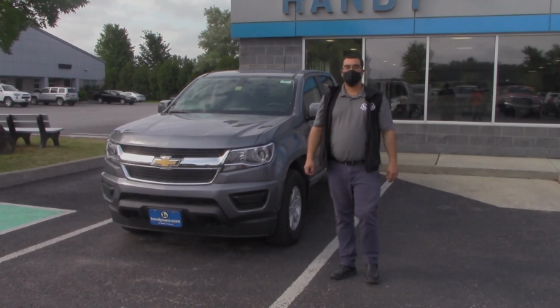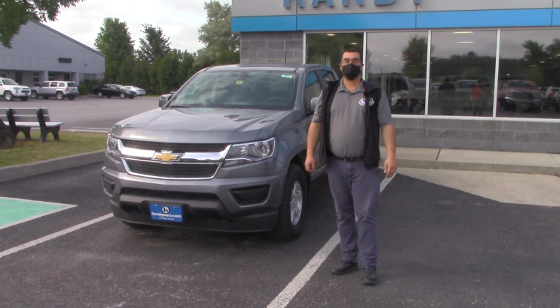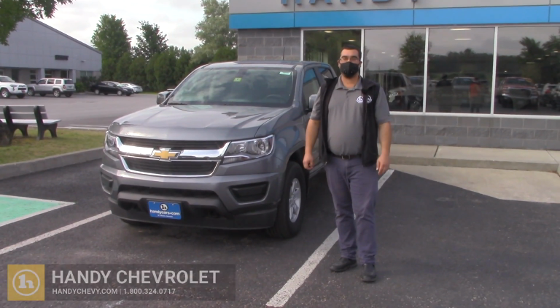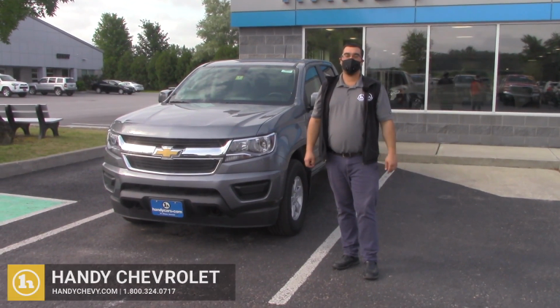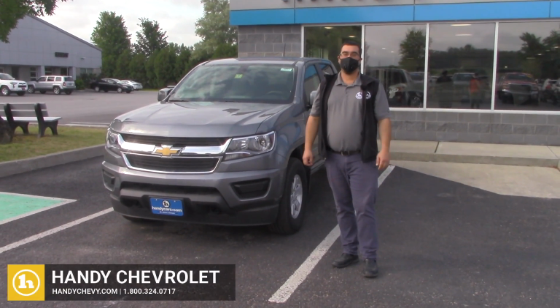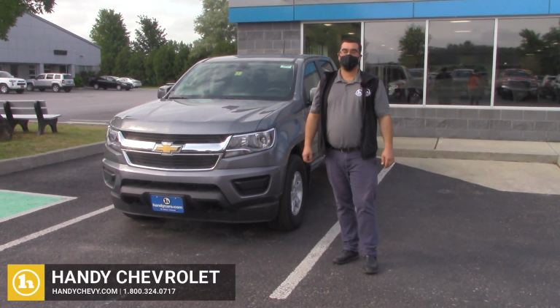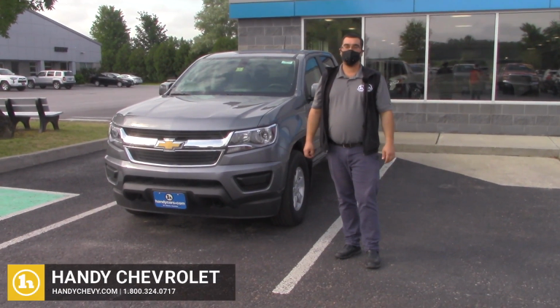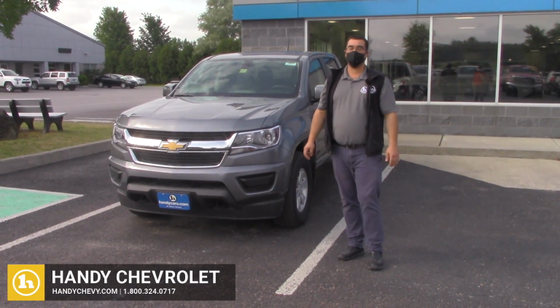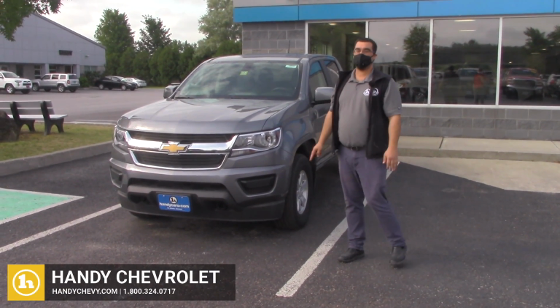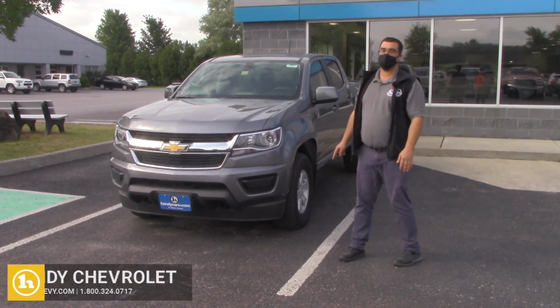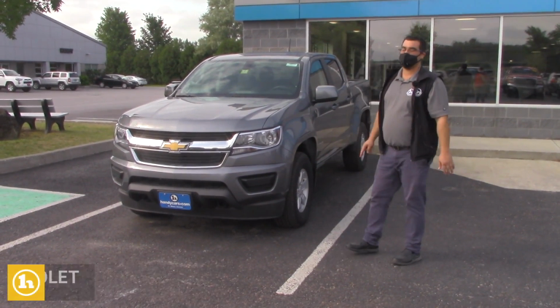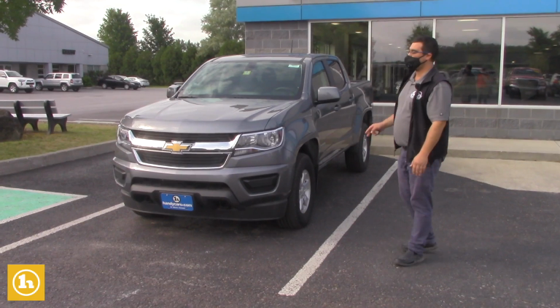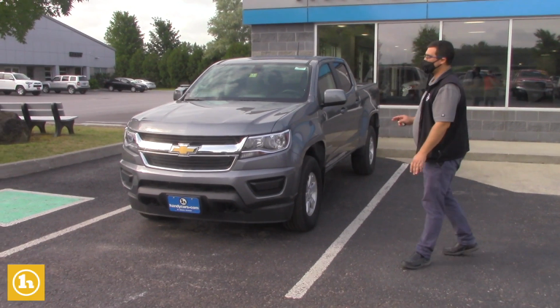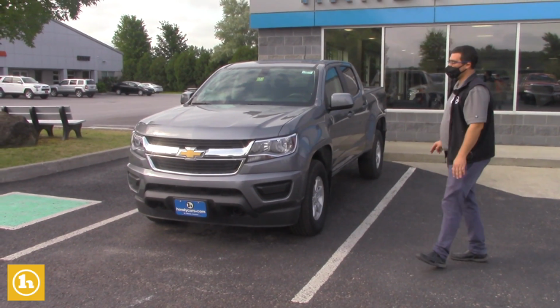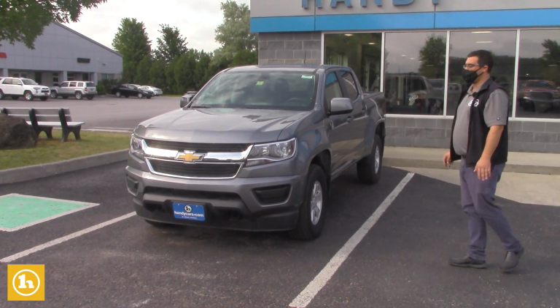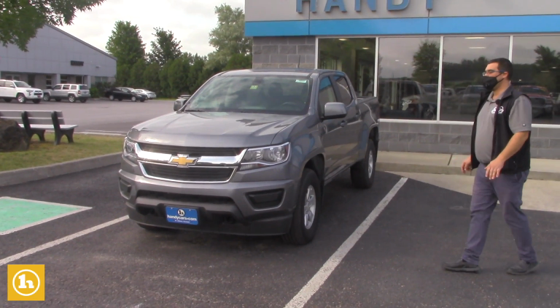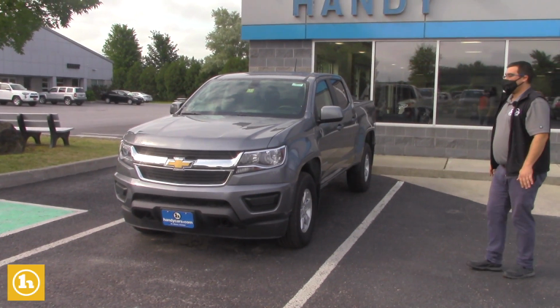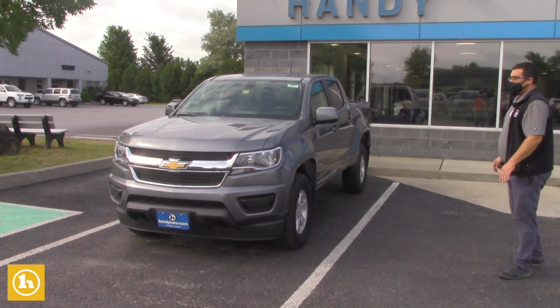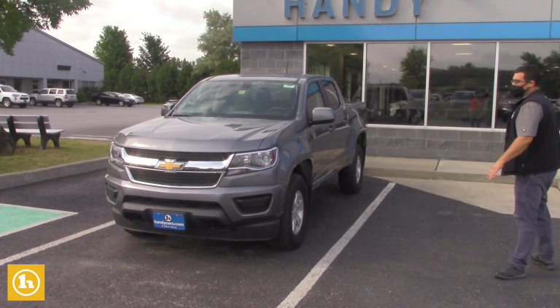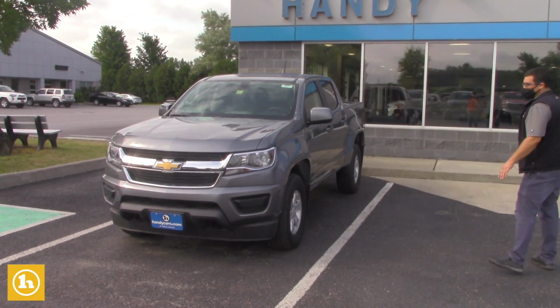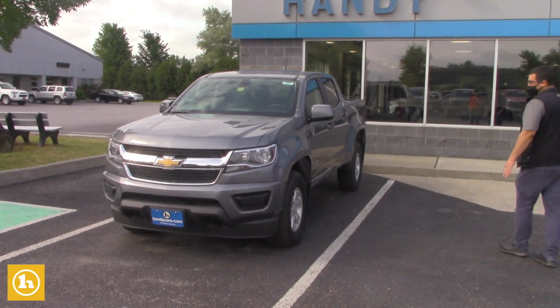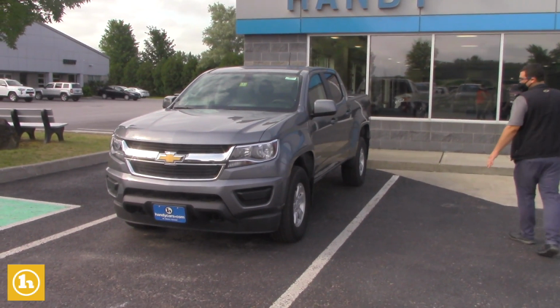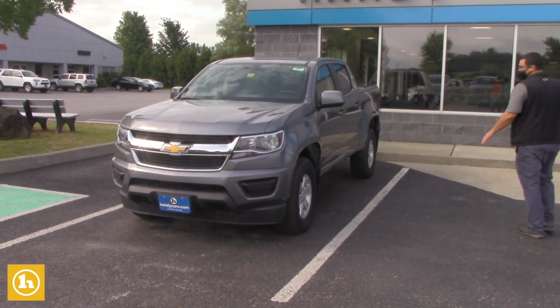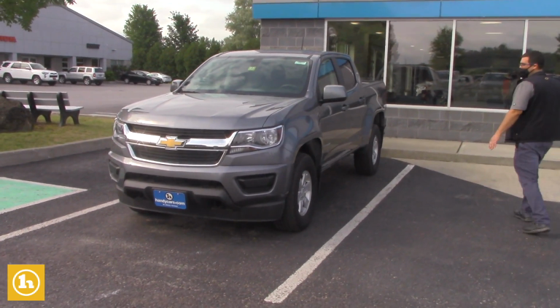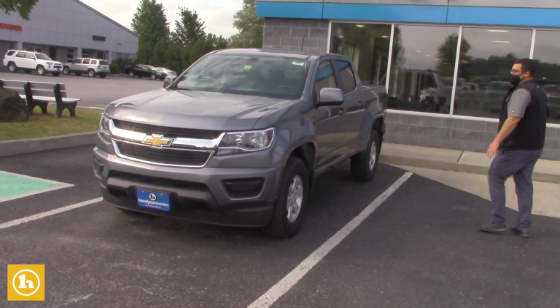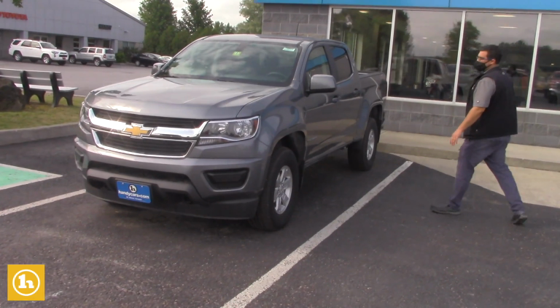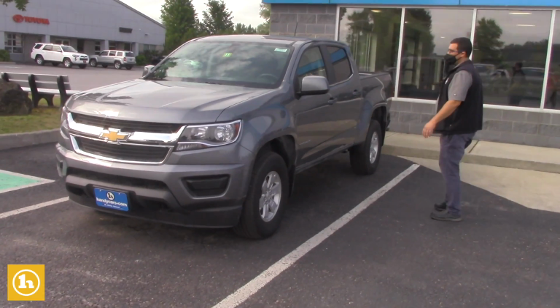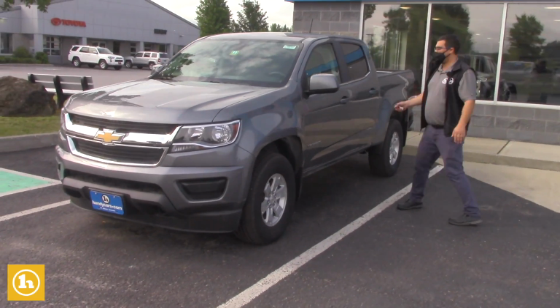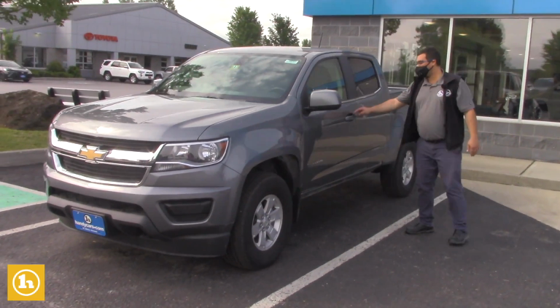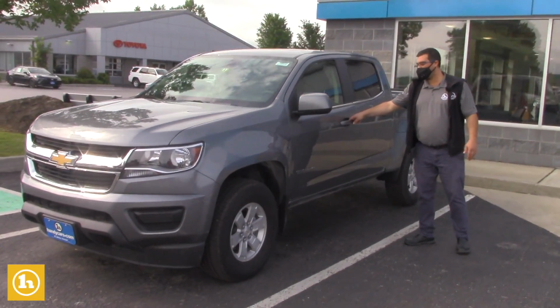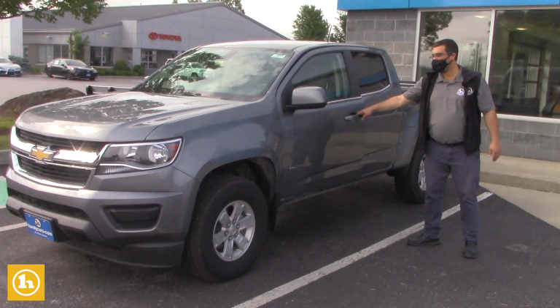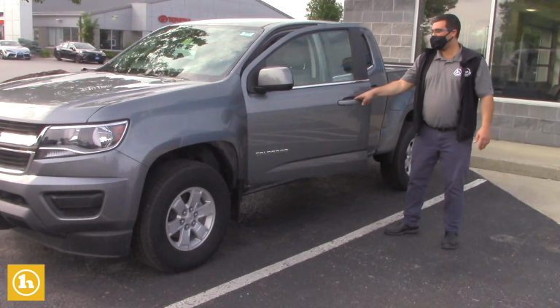Hey, this is Mark at Handy Chevrolet in St. Albans. I wanted to show you the 2020 Colorado Work Truck that you inquired on. Judging by the features that you were looking for, this truck does have everything that you would need.